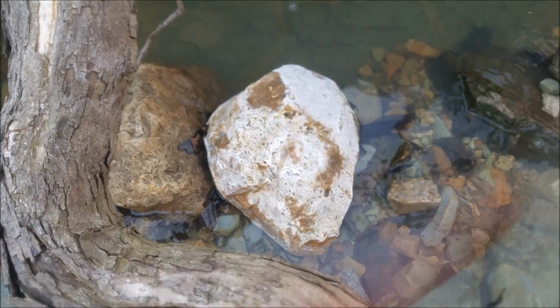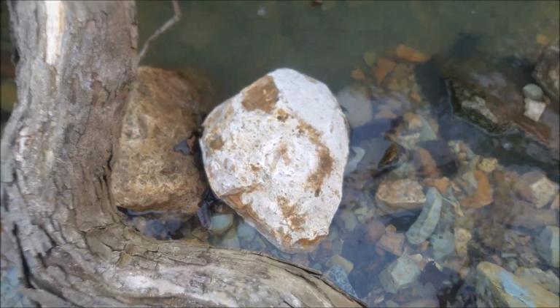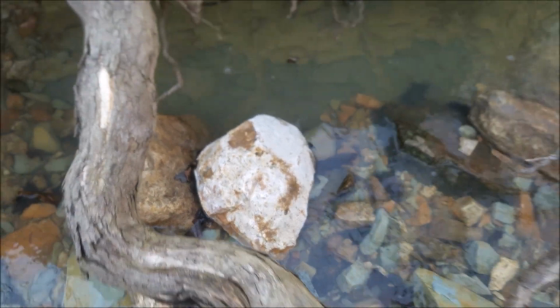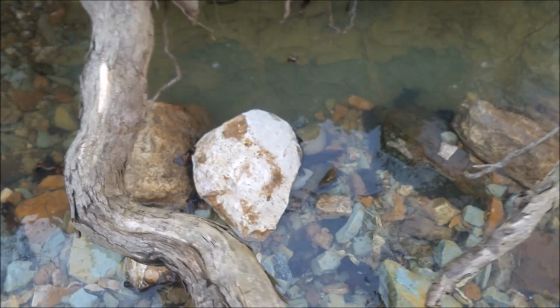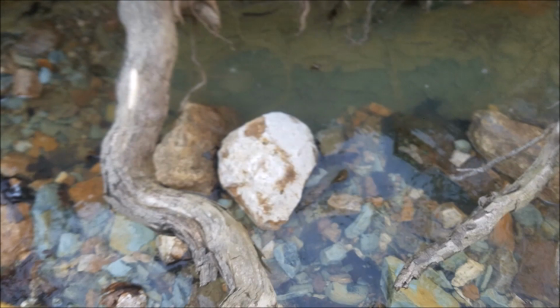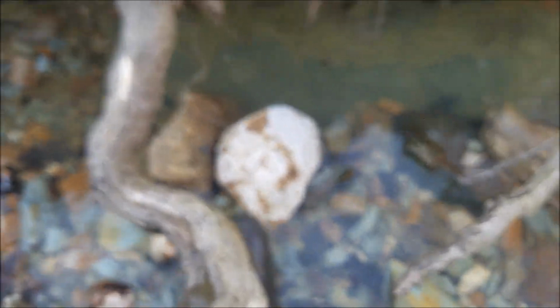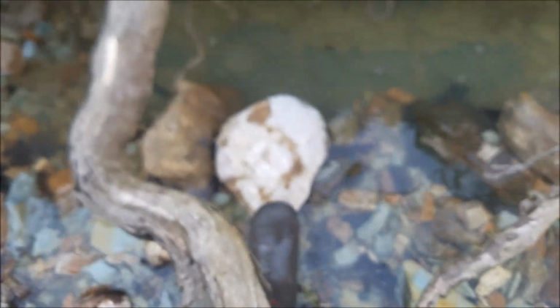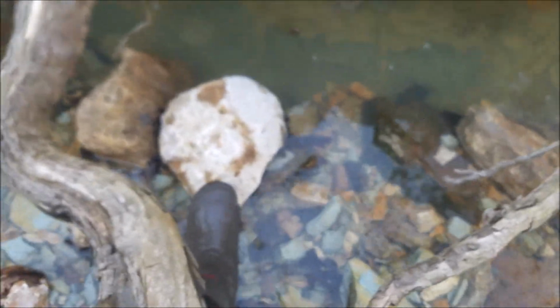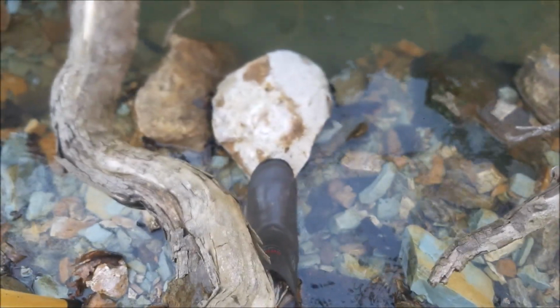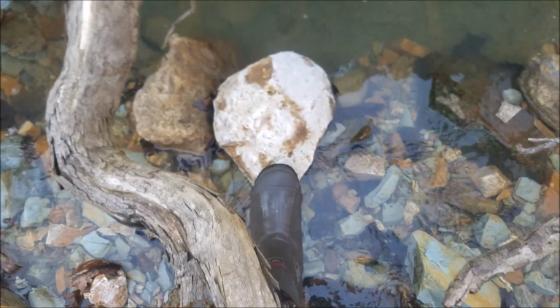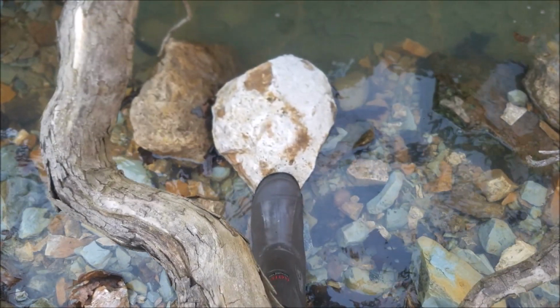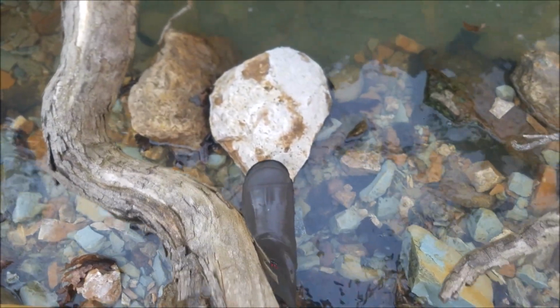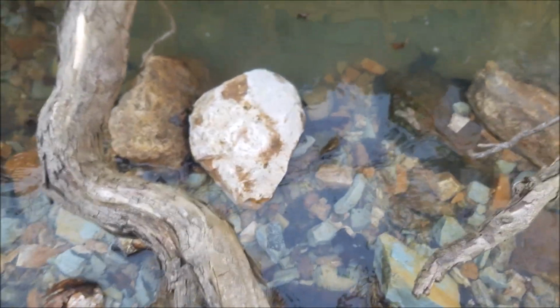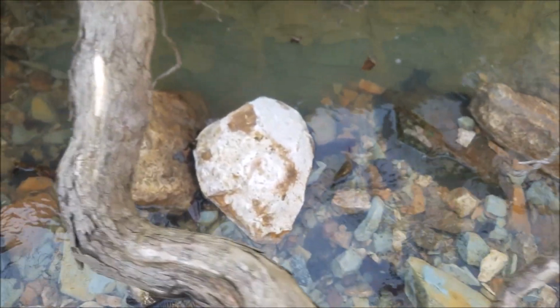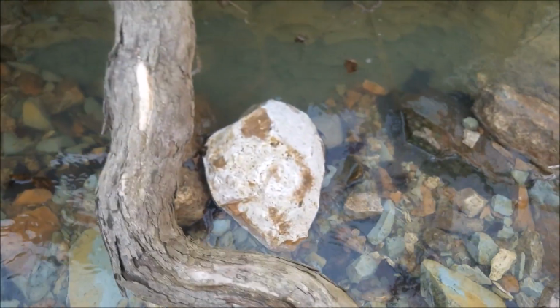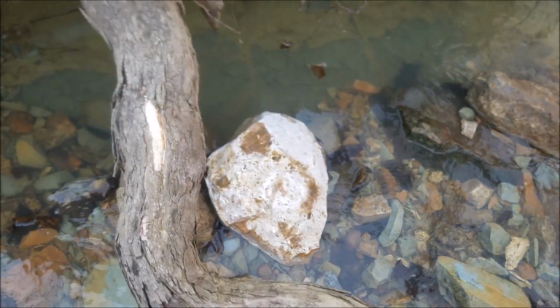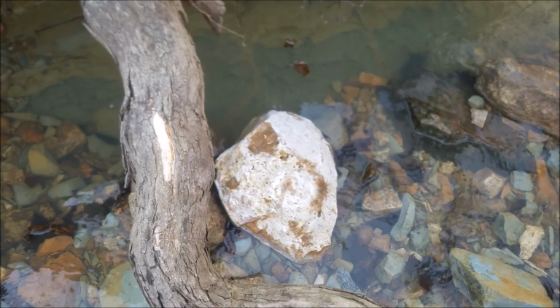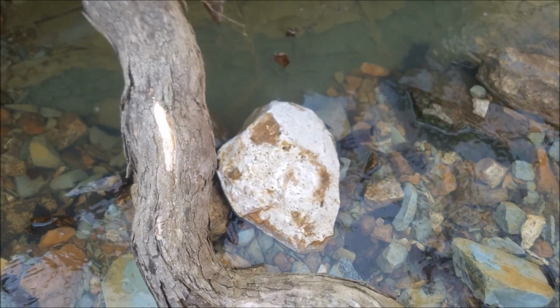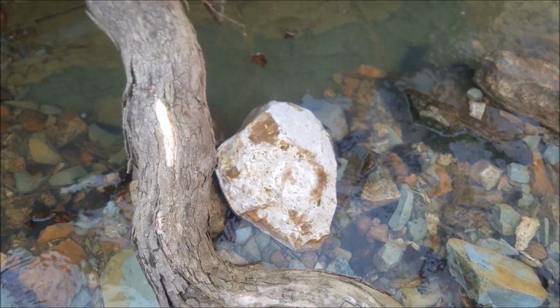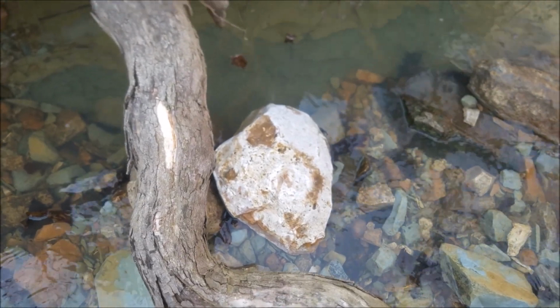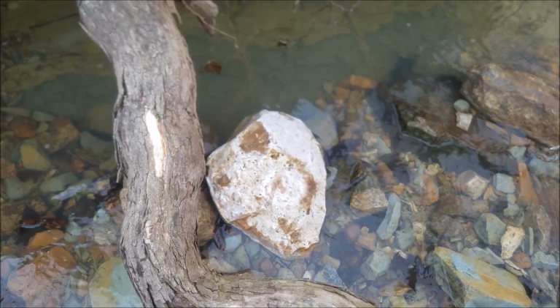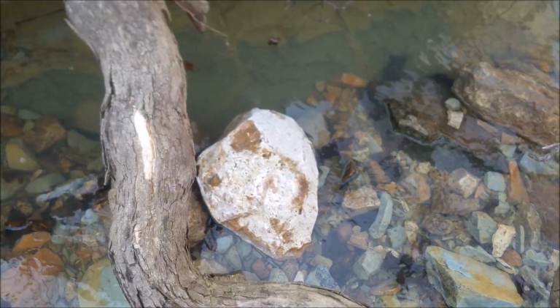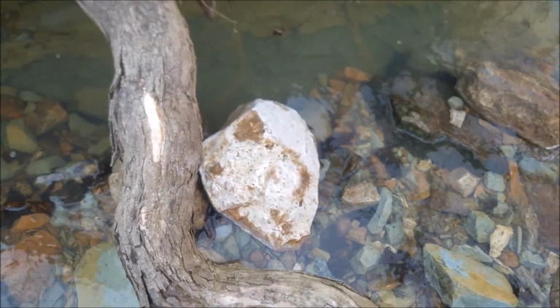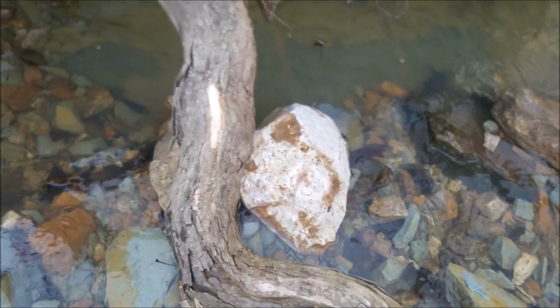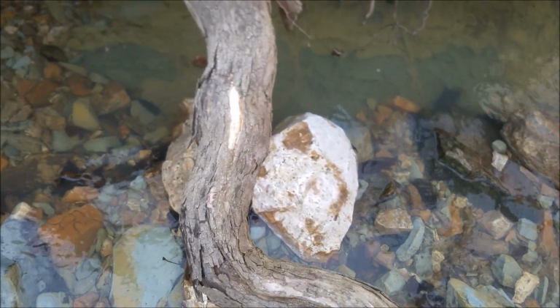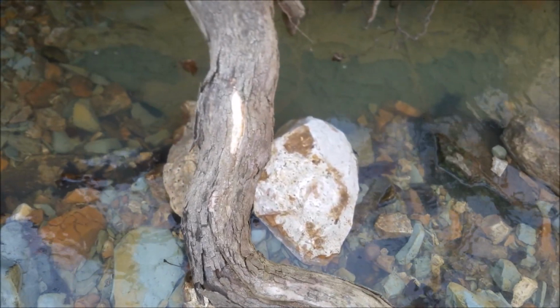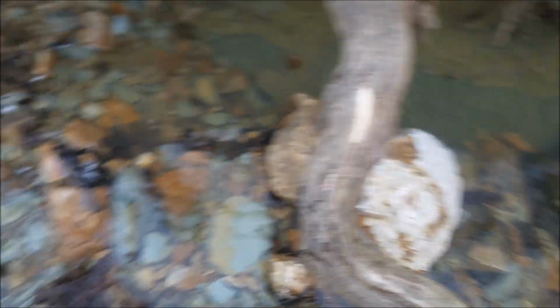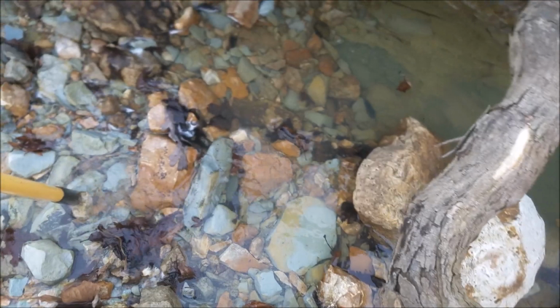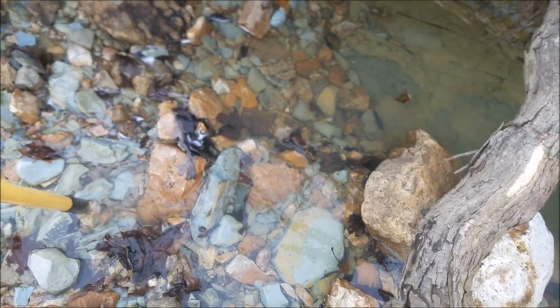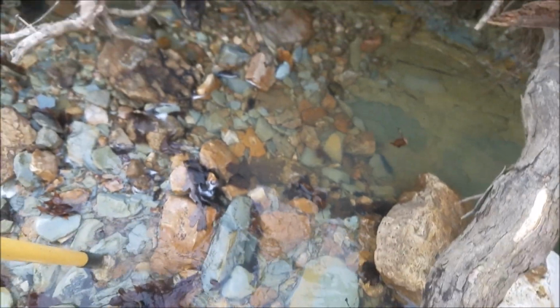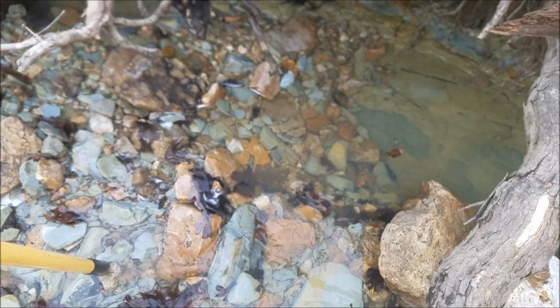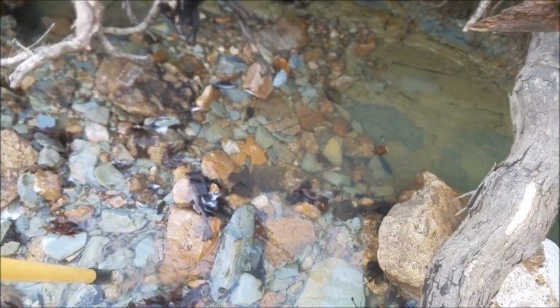That's a chert nodule. Burling chert, I believe, inside probably white. Looks like the rest of this, it's got creek stain on it.